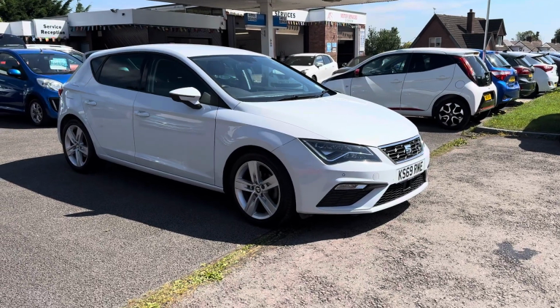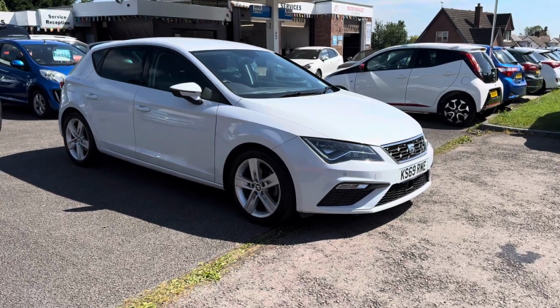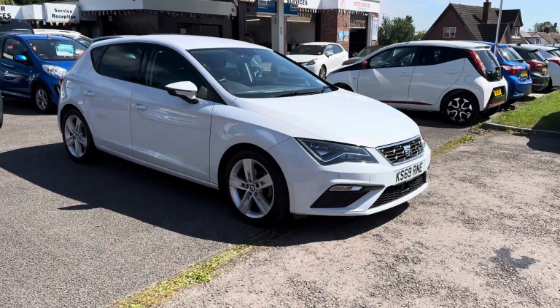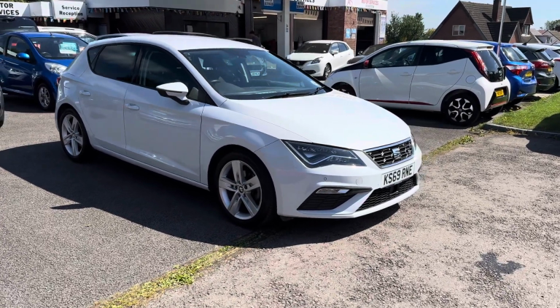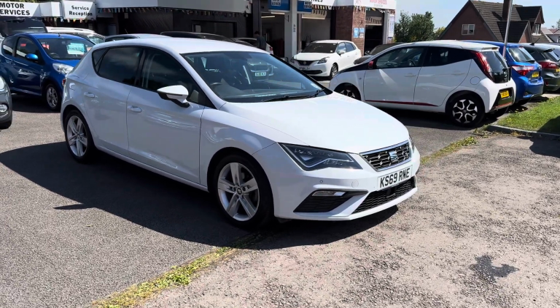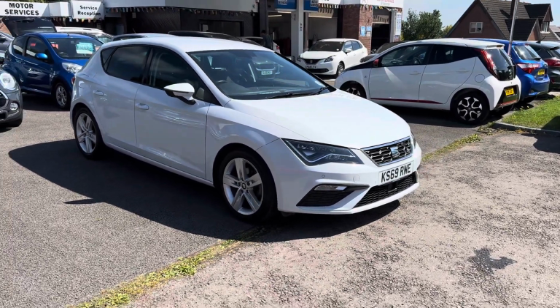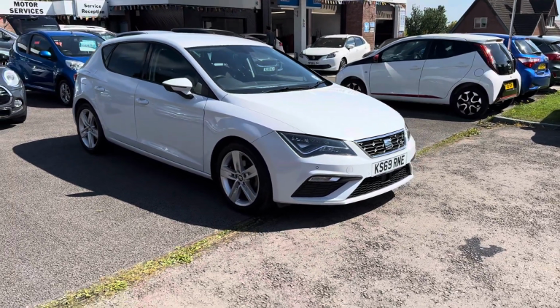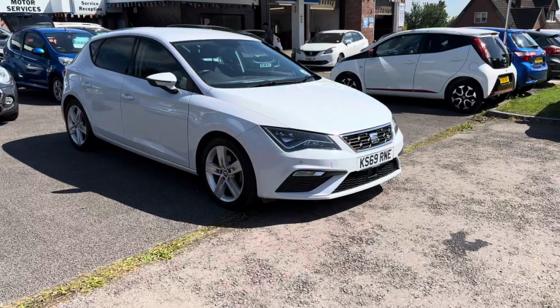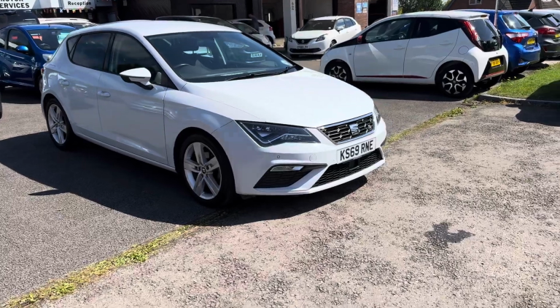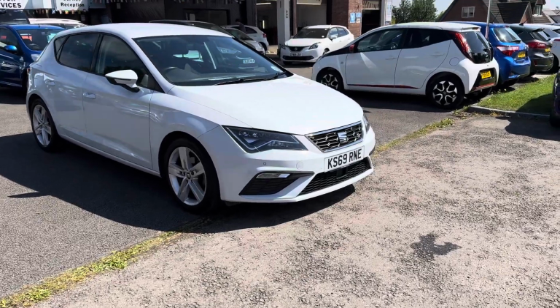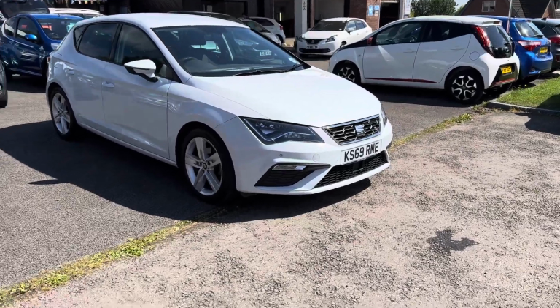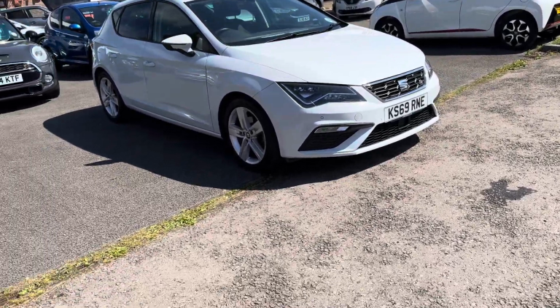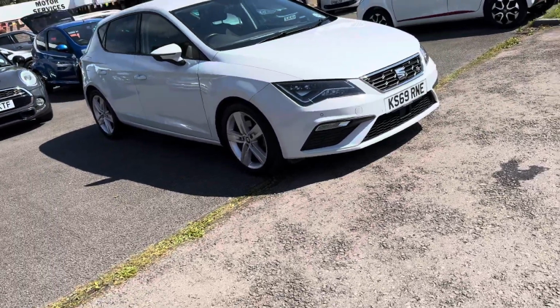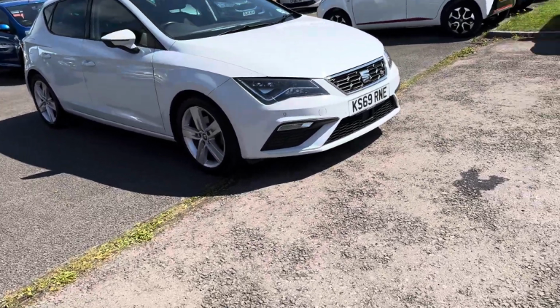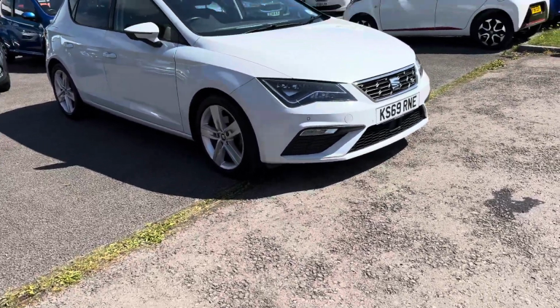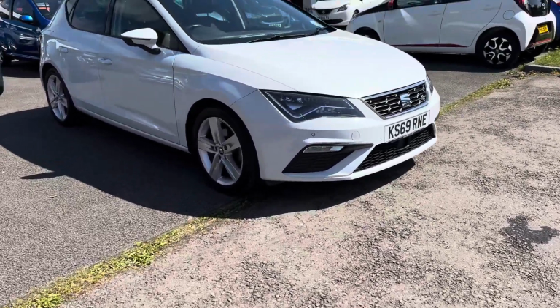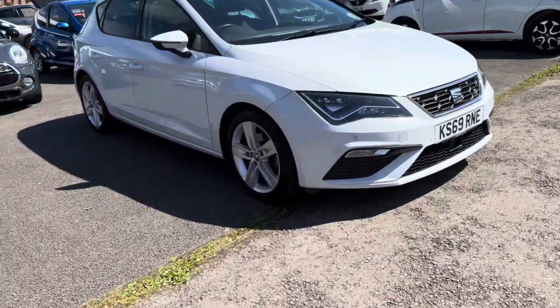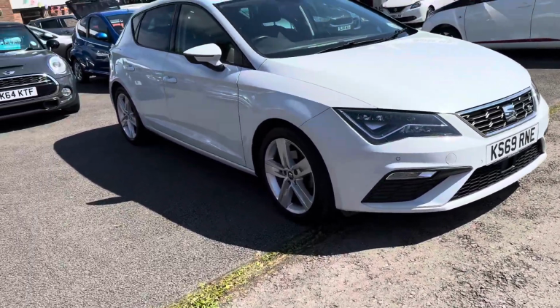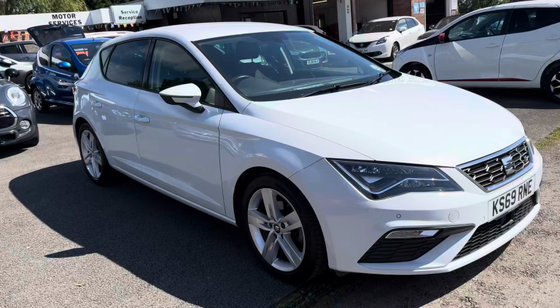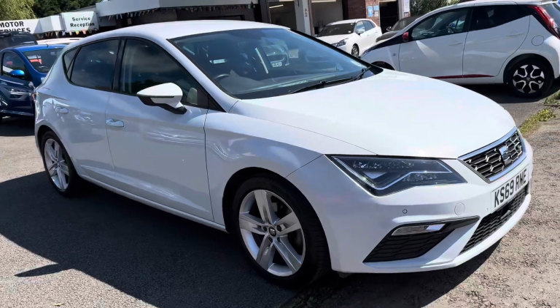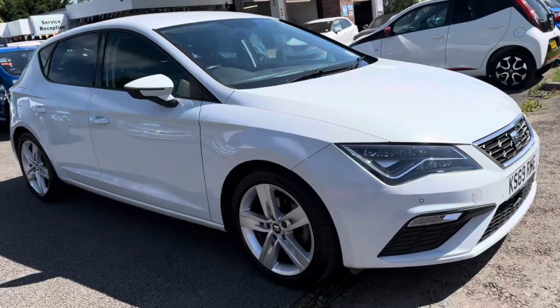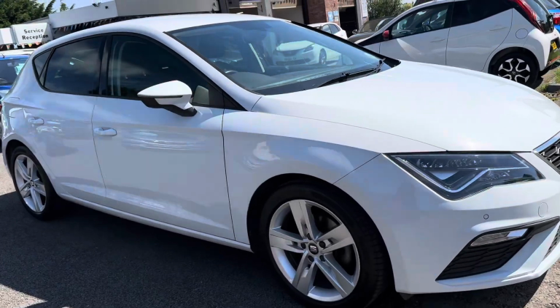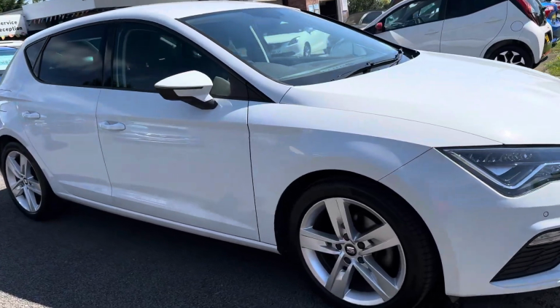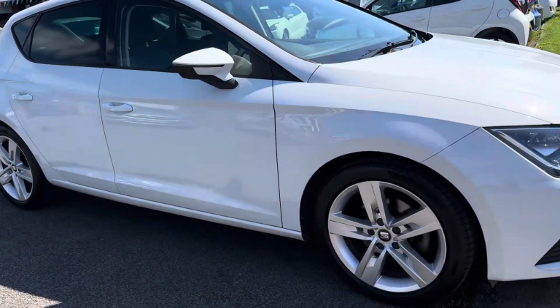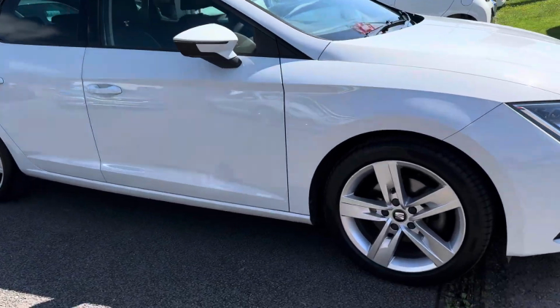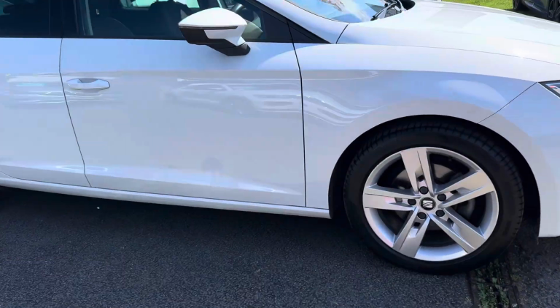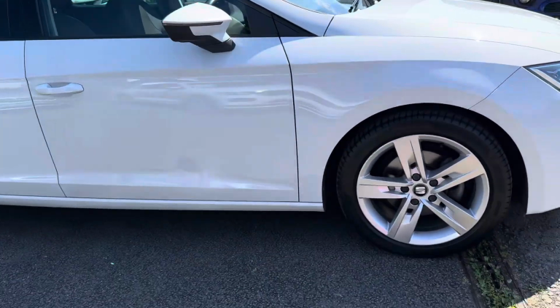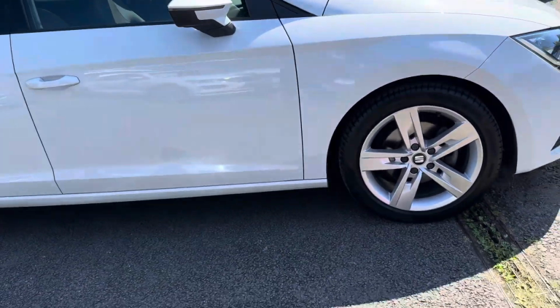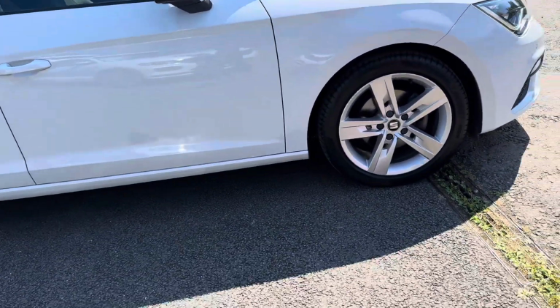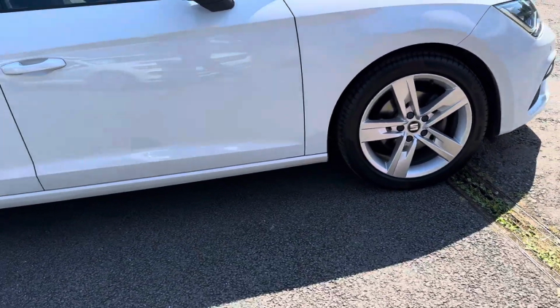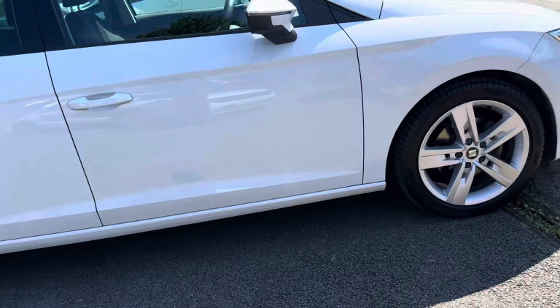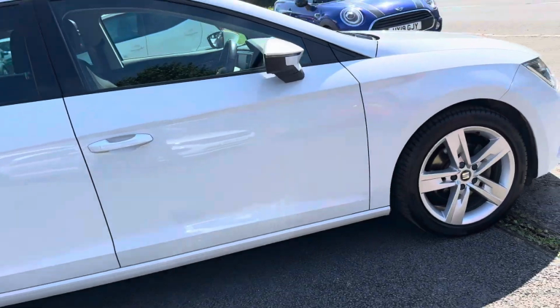Hello, welcome to Motor Services of Trepsdale. Today we have a 2019 SEAT Leon 5-door TSI petrol FR in a pretty pleasant white.